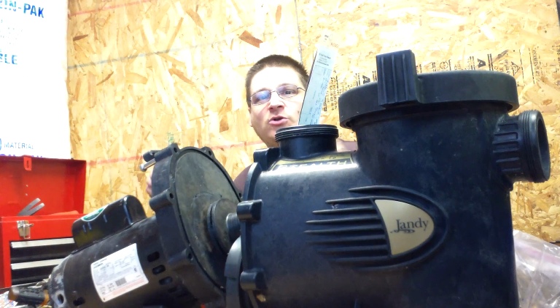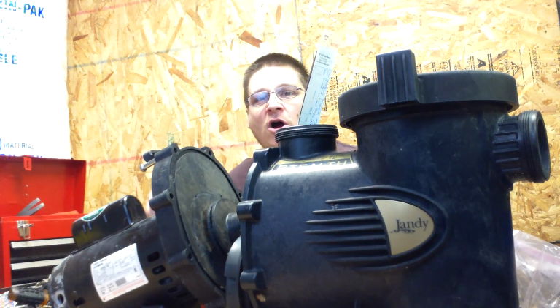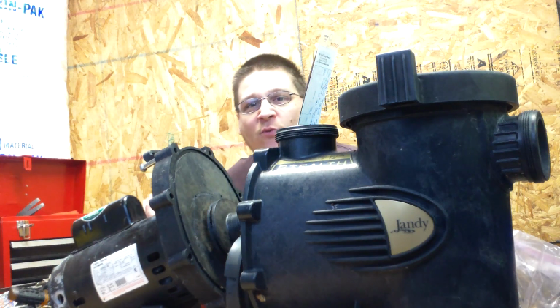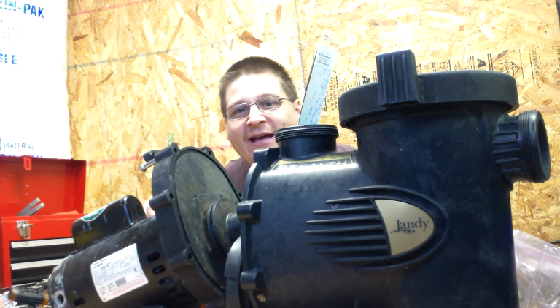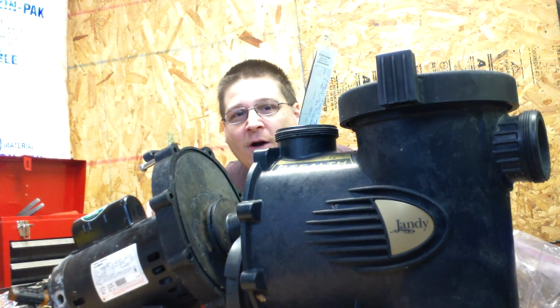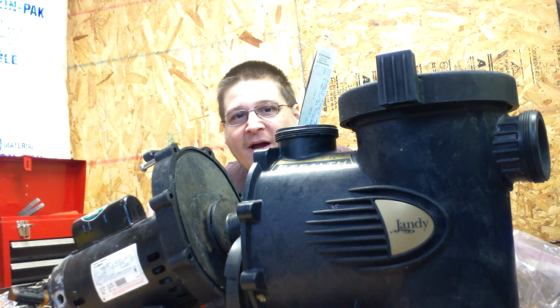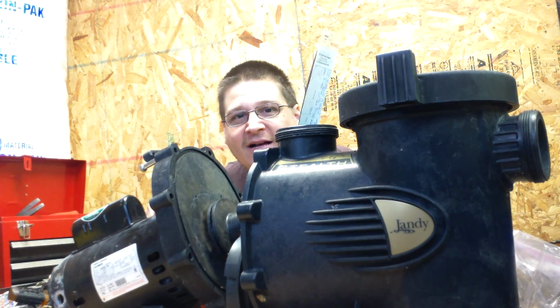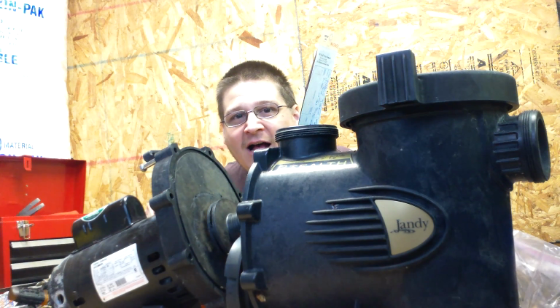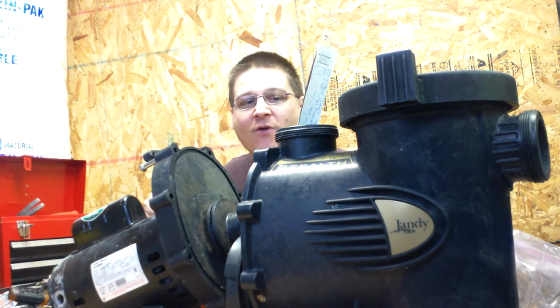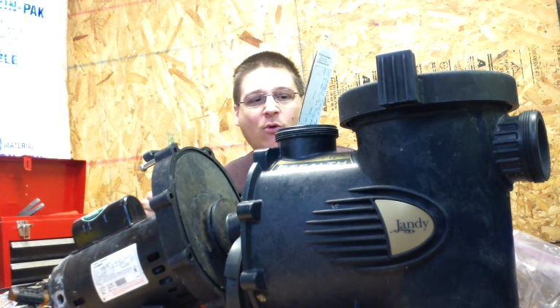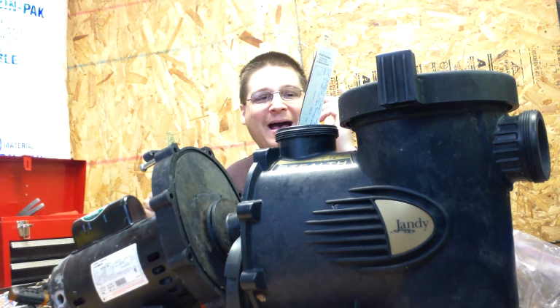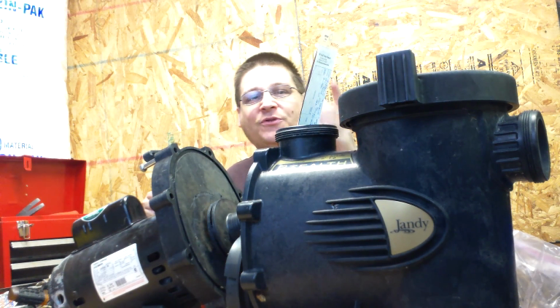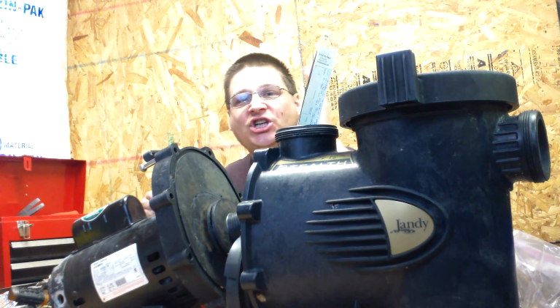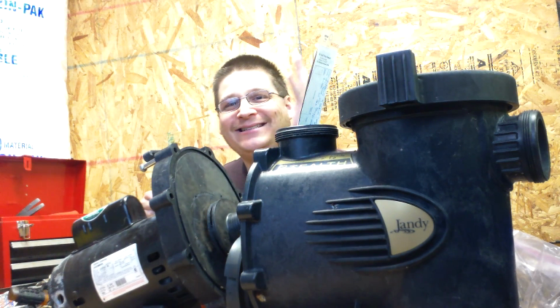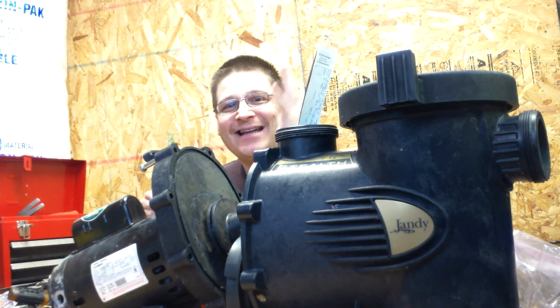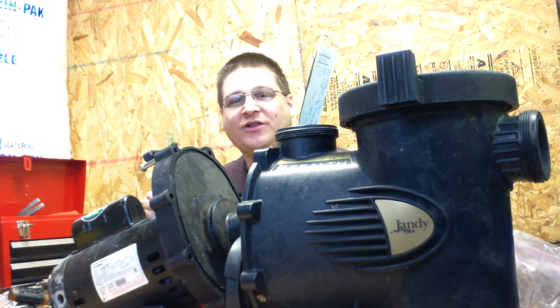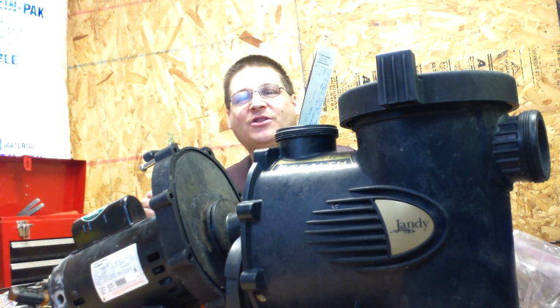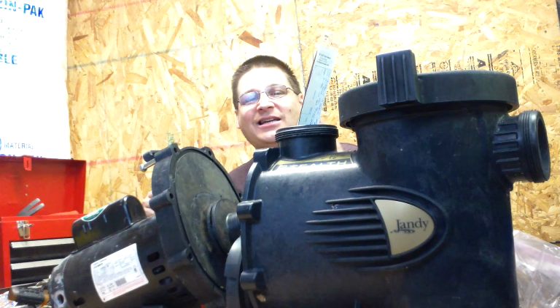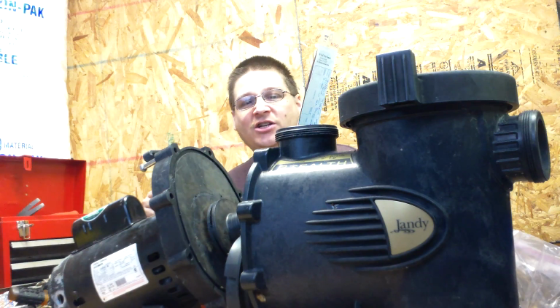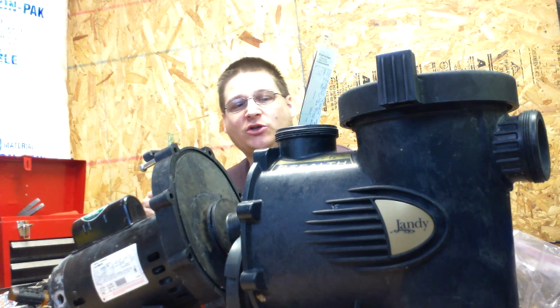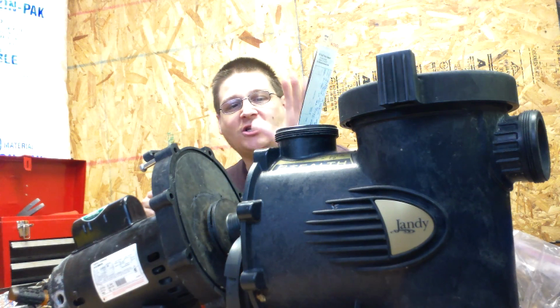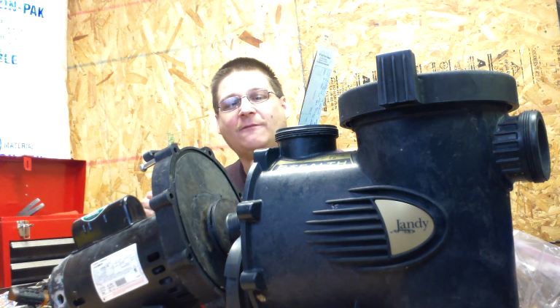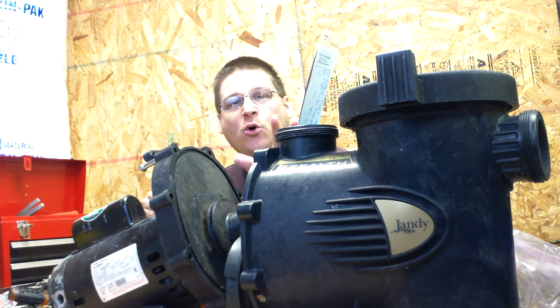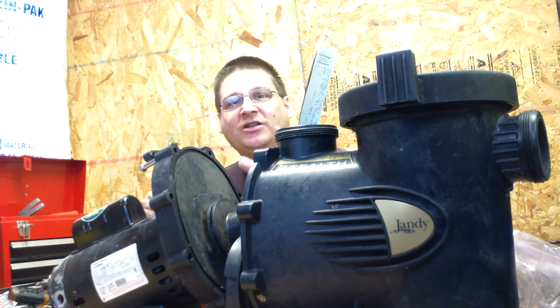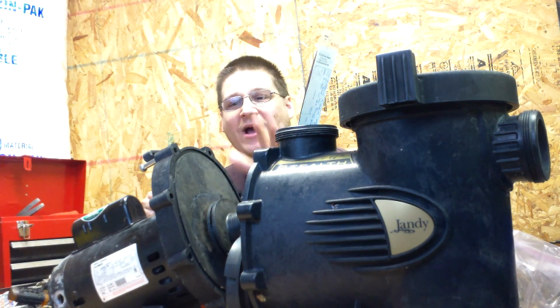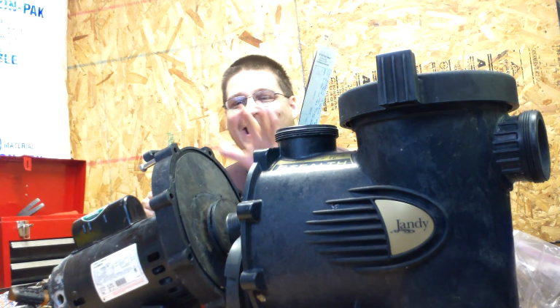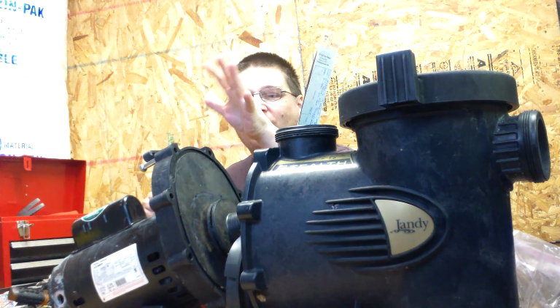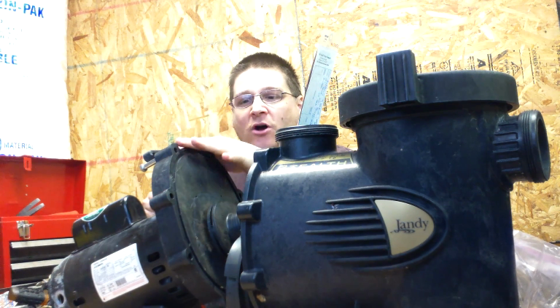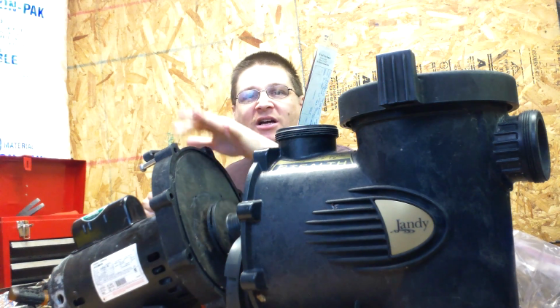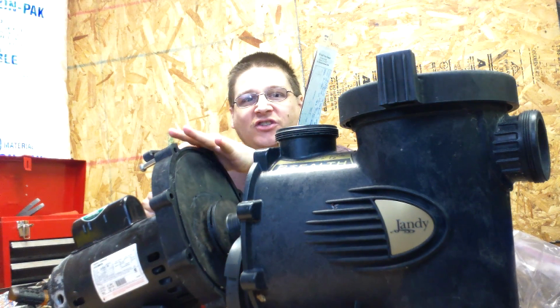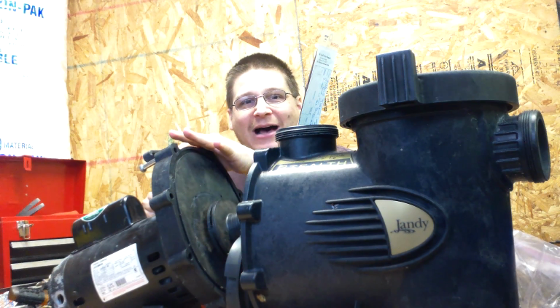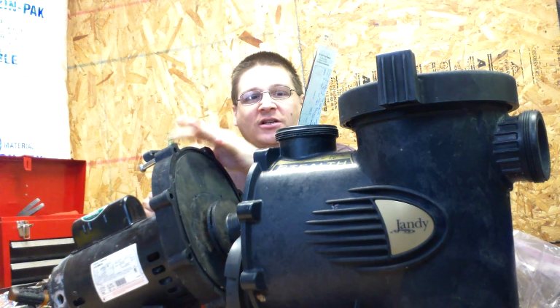It's Joe Tamargo from wetheadpumprepair.com. We're back with the Jandy Stealth. Now, in the last video, we talked about unbolting the wet end from the seal housing.